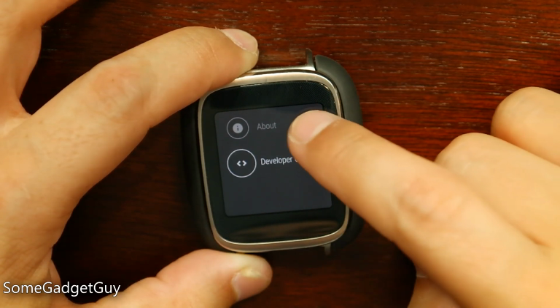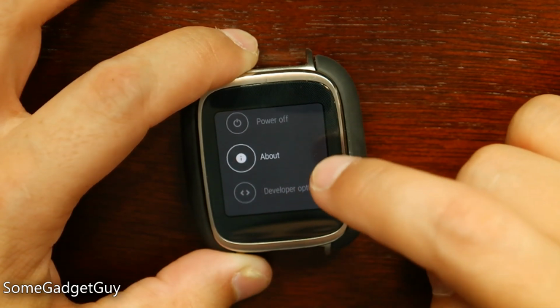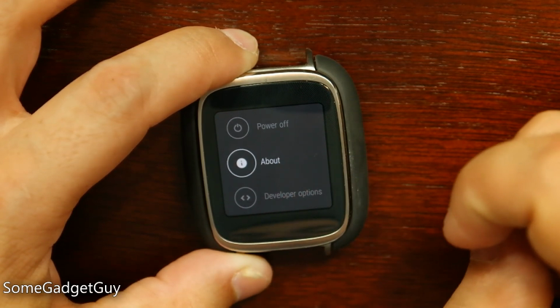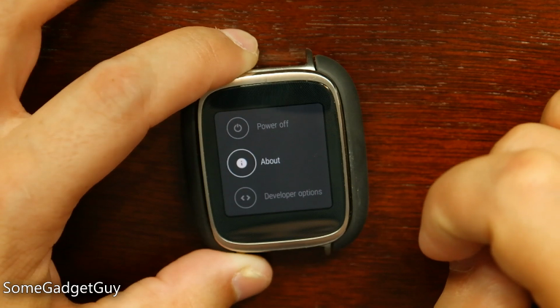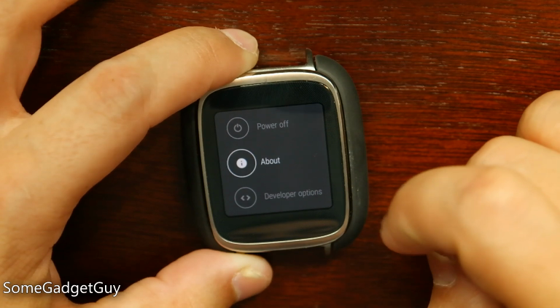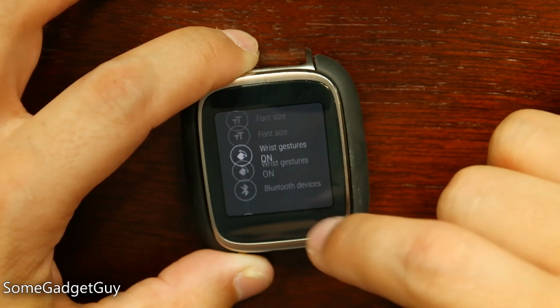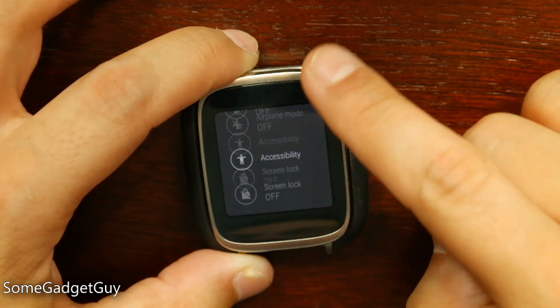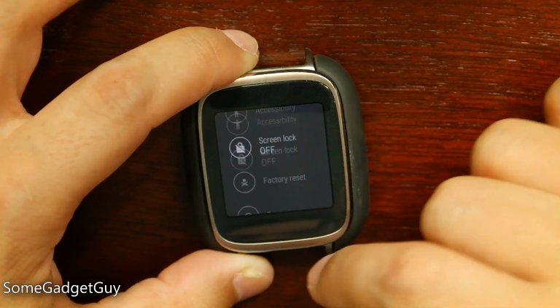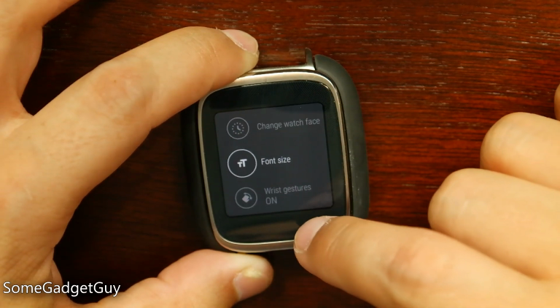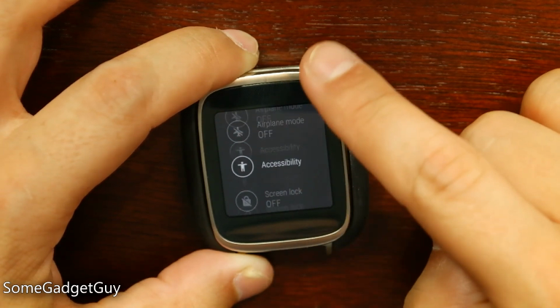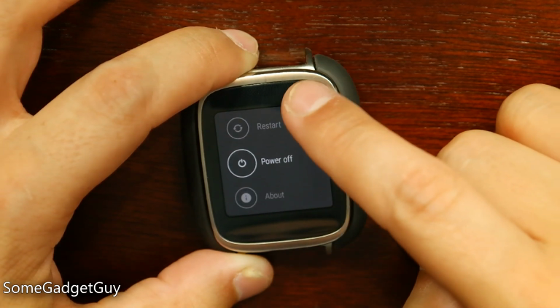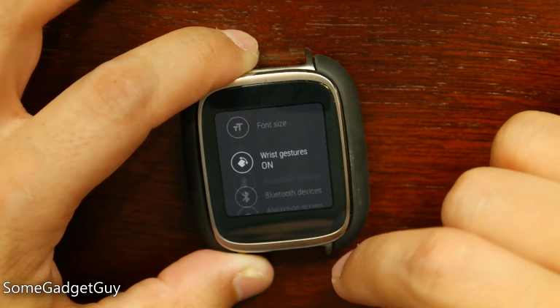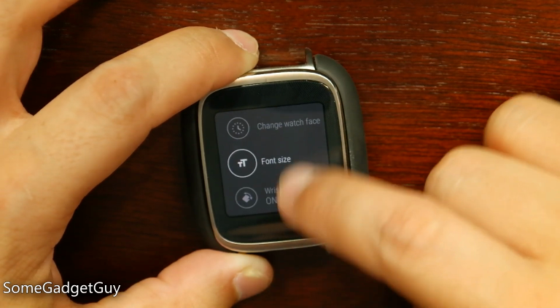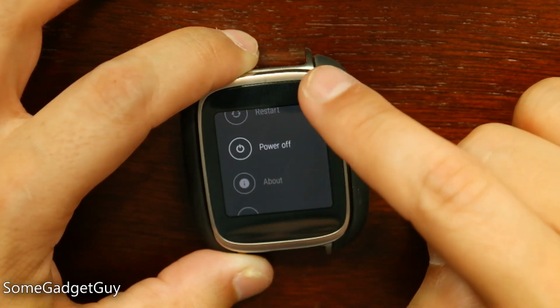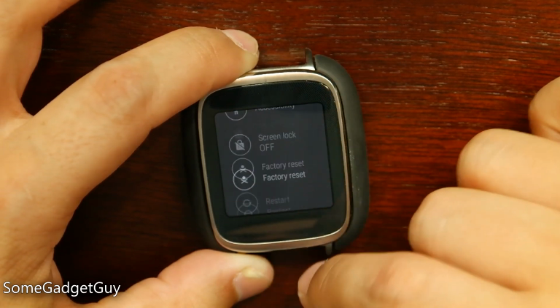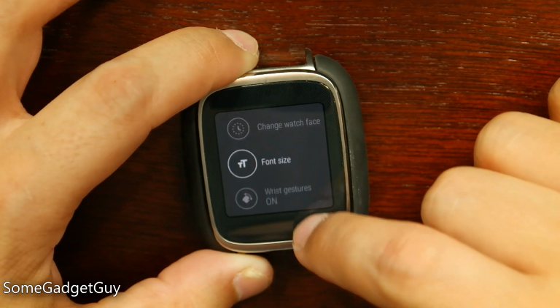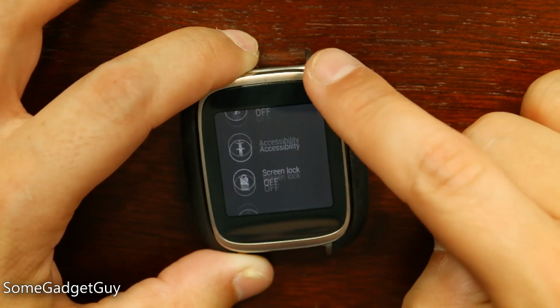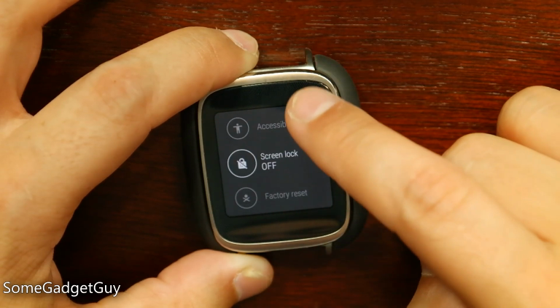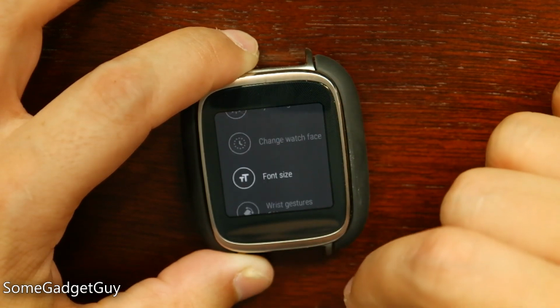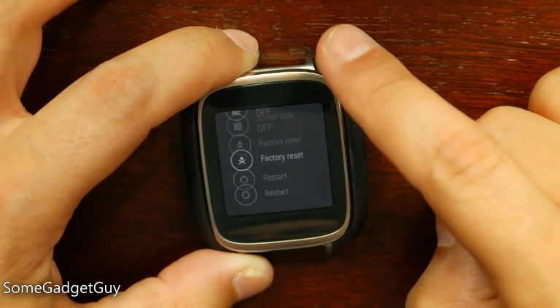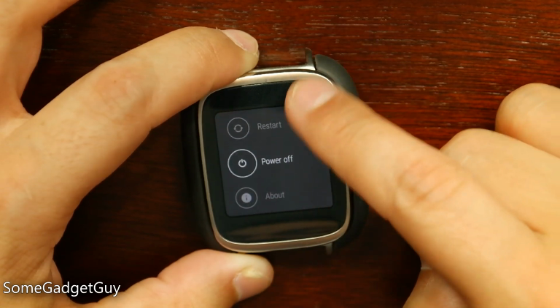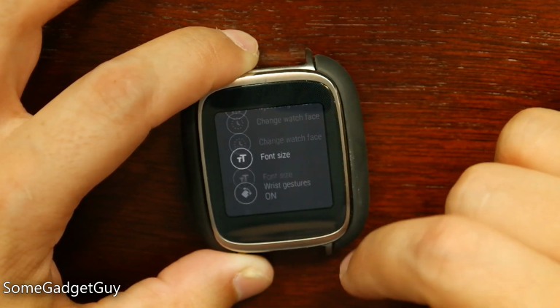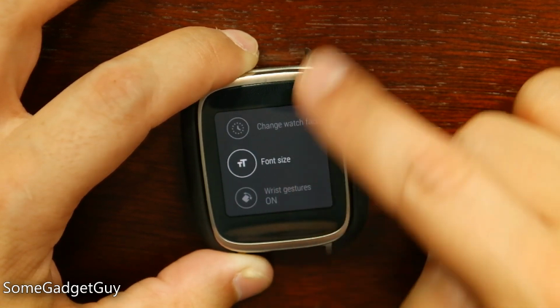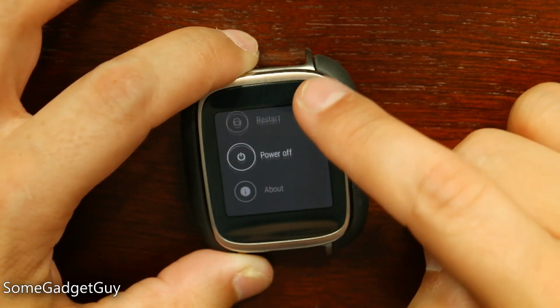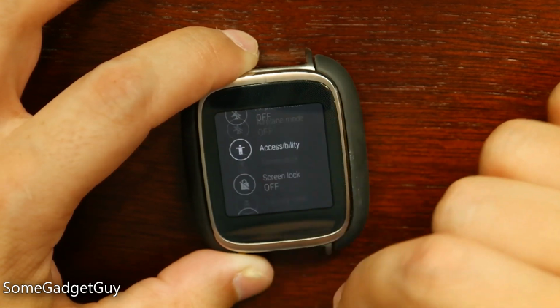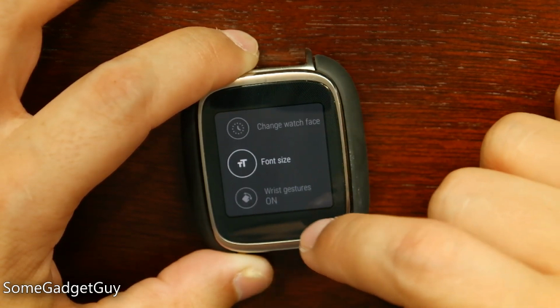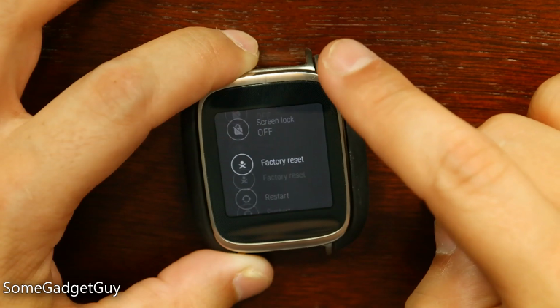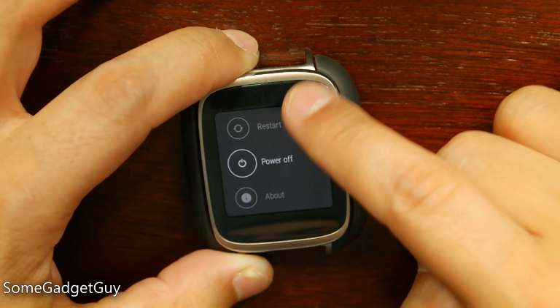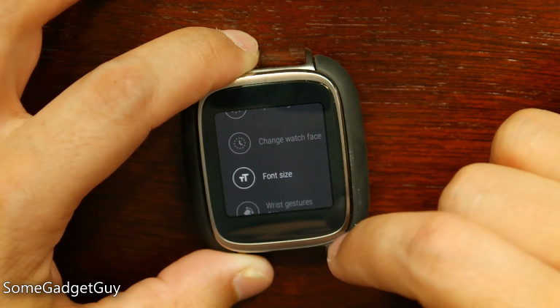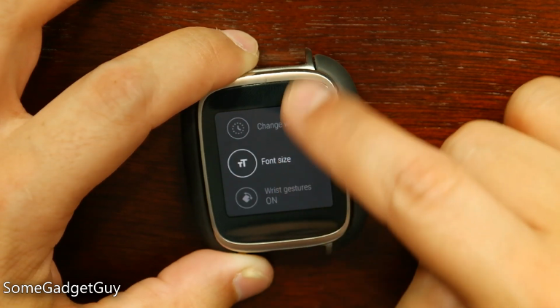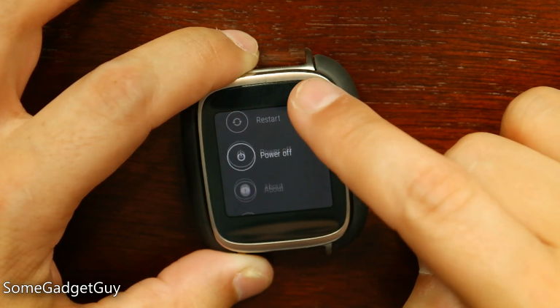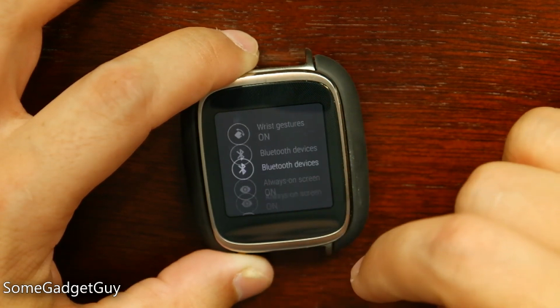Now, this totally might be the placebo effect, especially as I'm running new software and I just gave my watch a fresh reboot. But it does seem to scroll just a little smoother through lists like these than the previous generation of Android Wear.